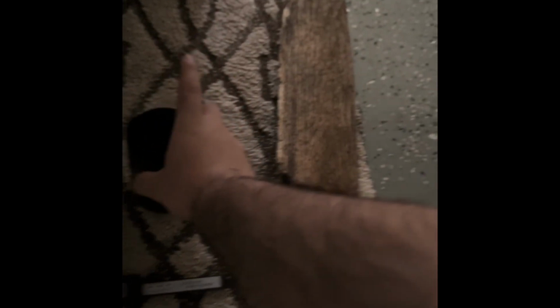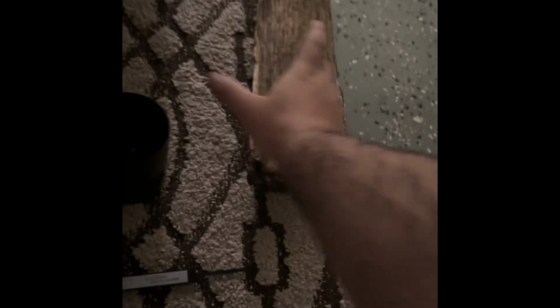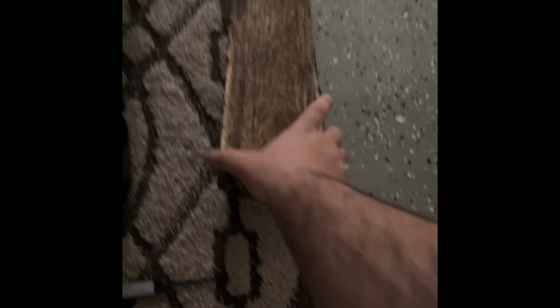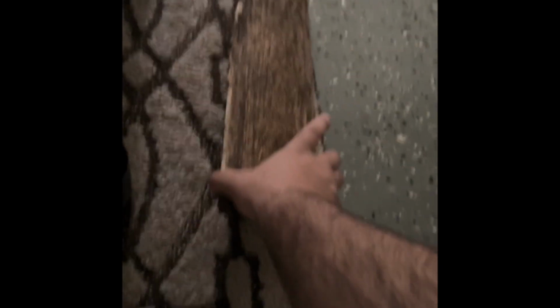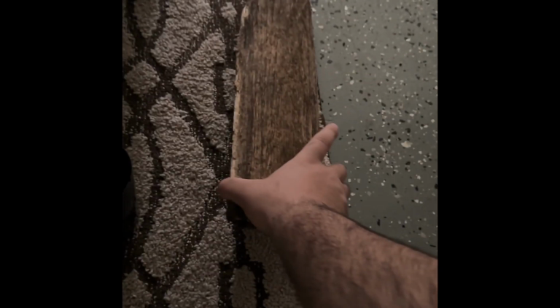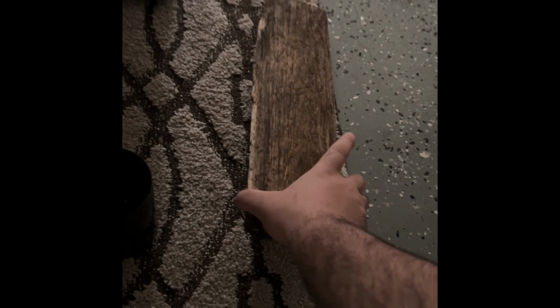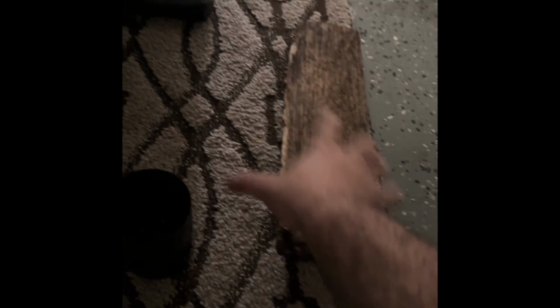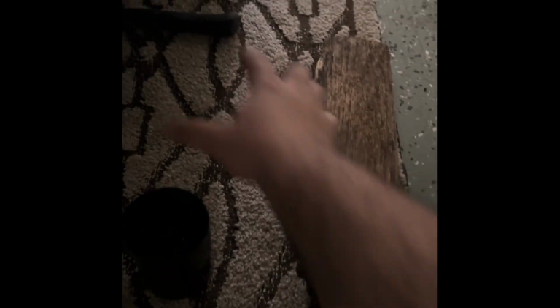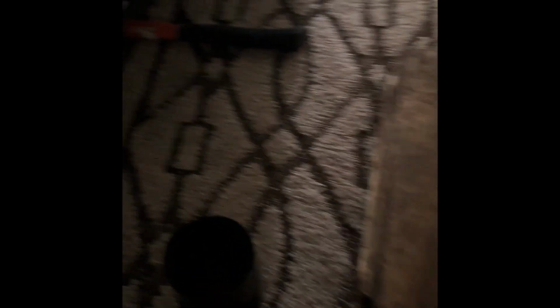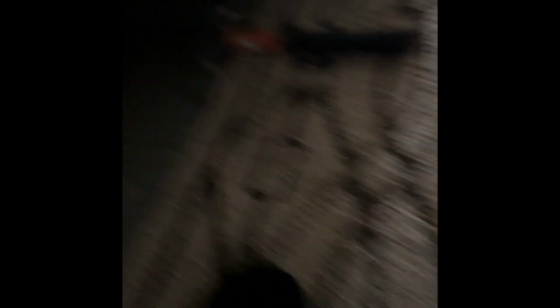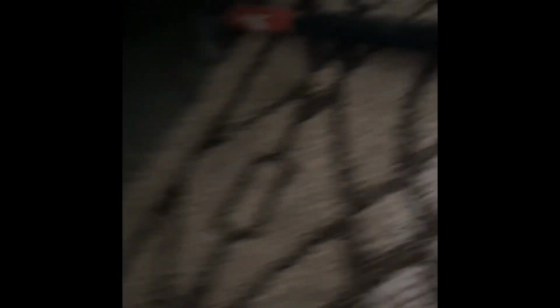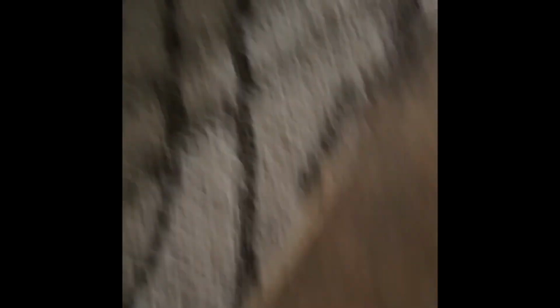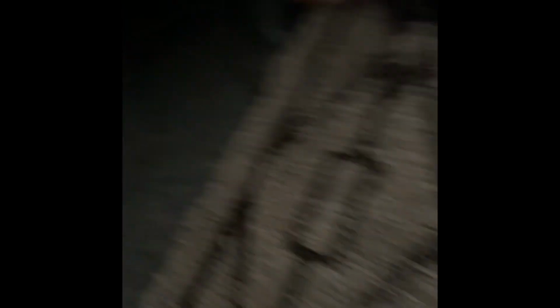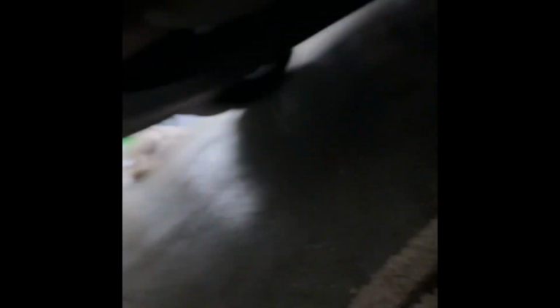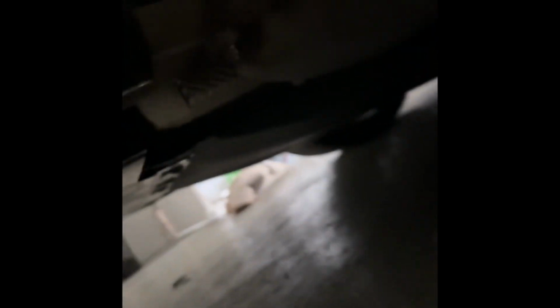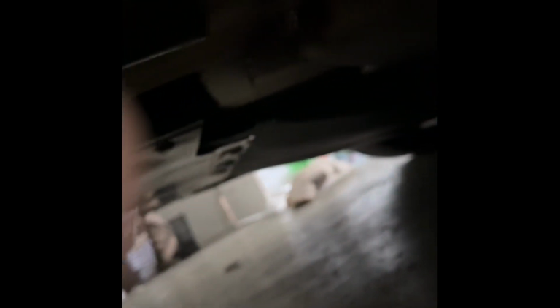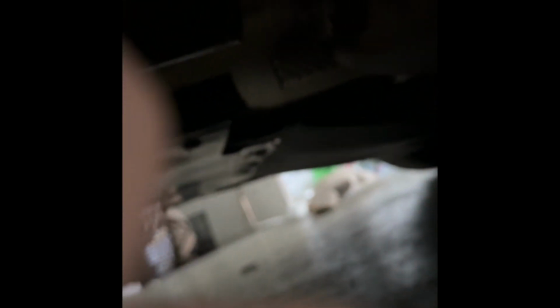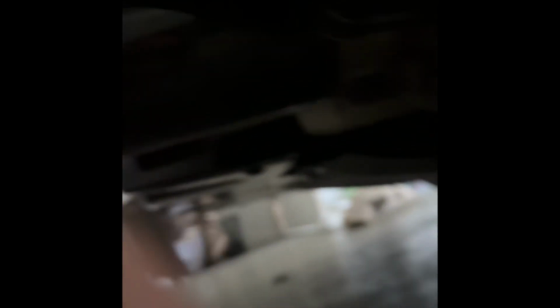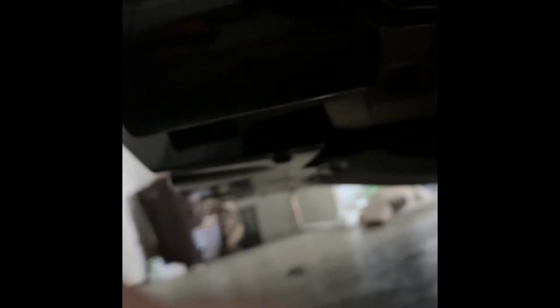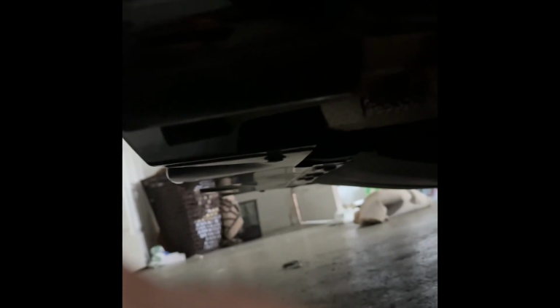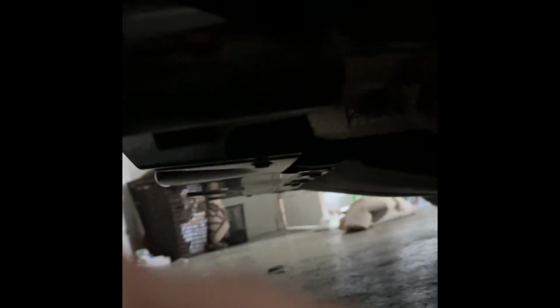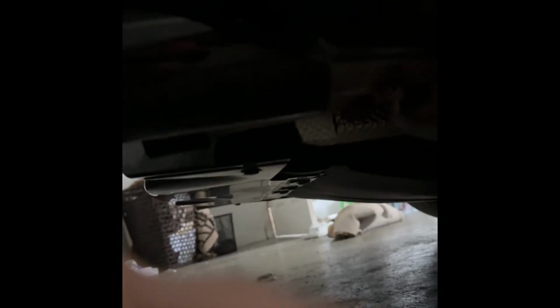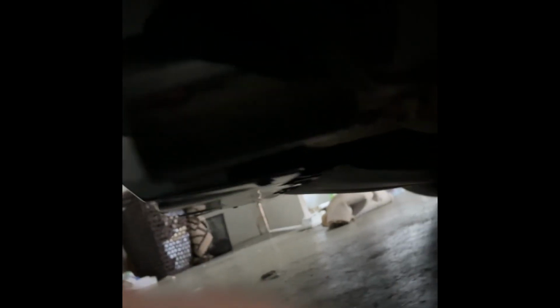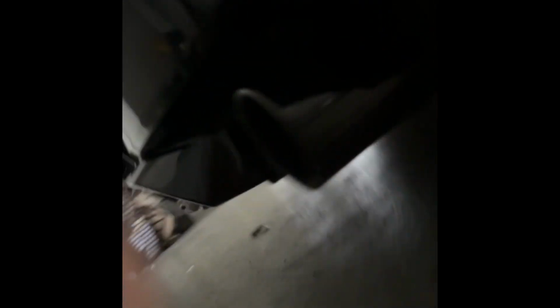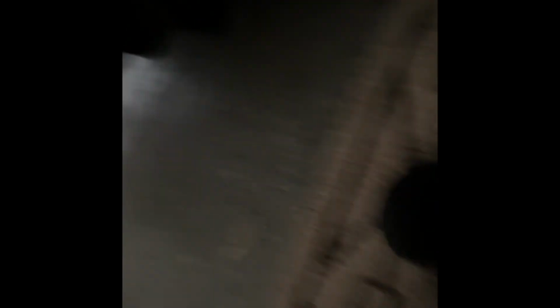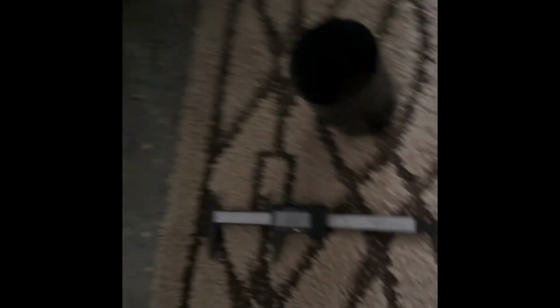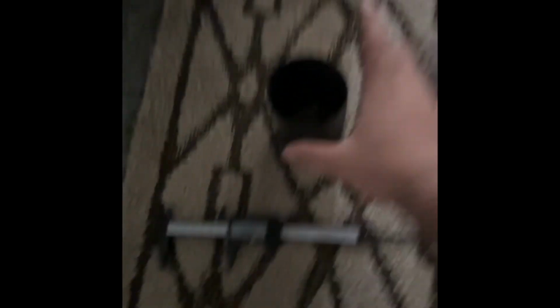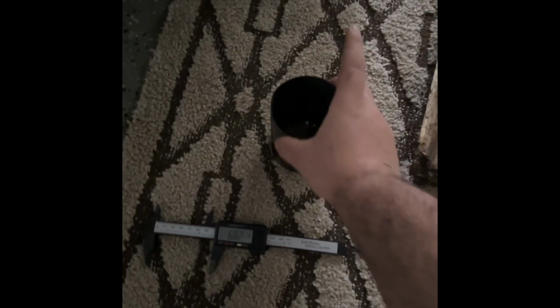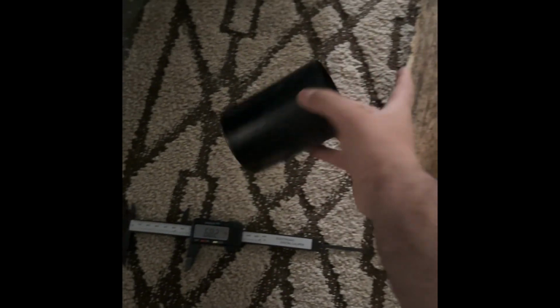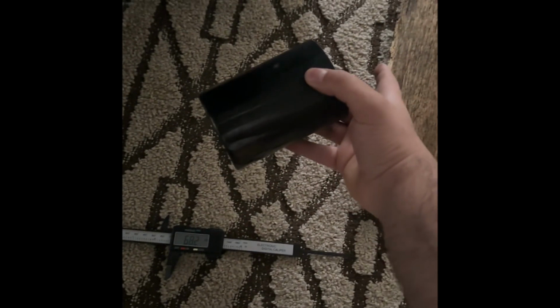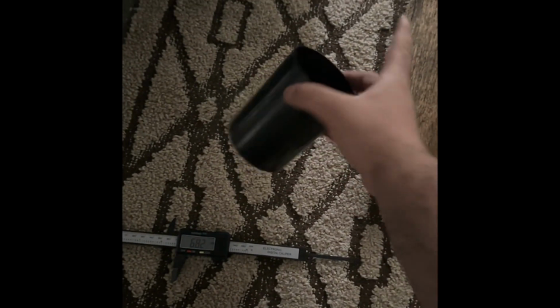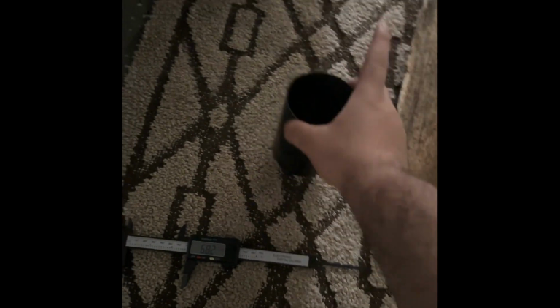All you have to do is get a little piece of wood, a little hammer, and then just hit right behind the exhaust tip and it should just come right out. It's pretty easy.